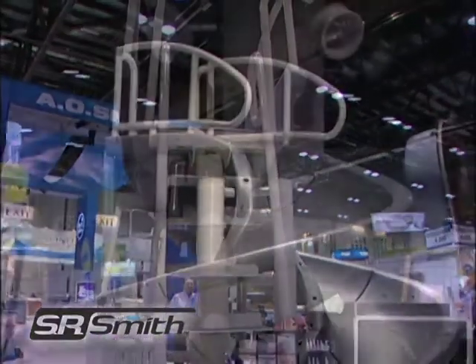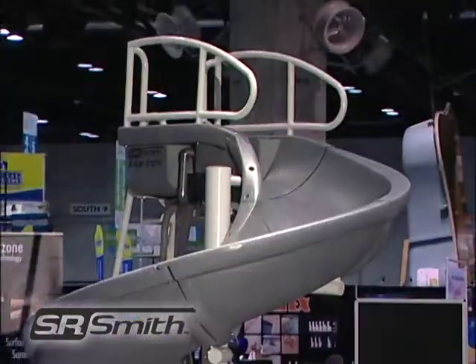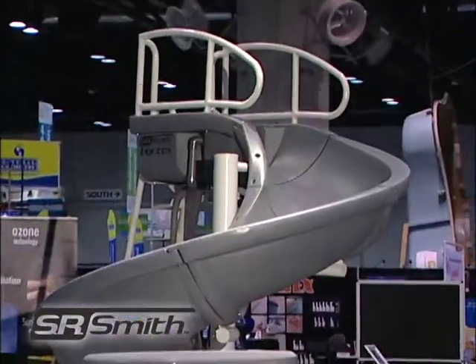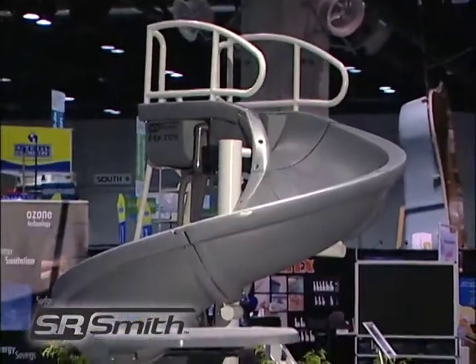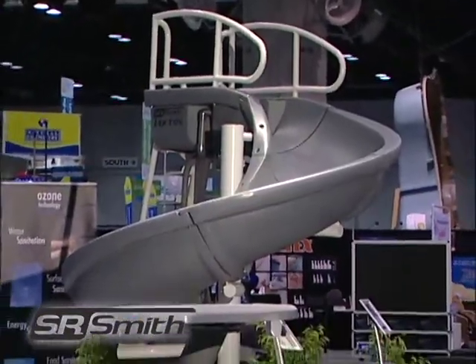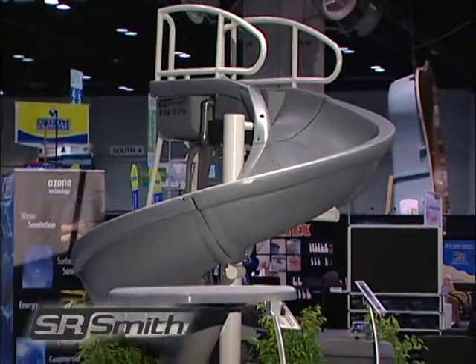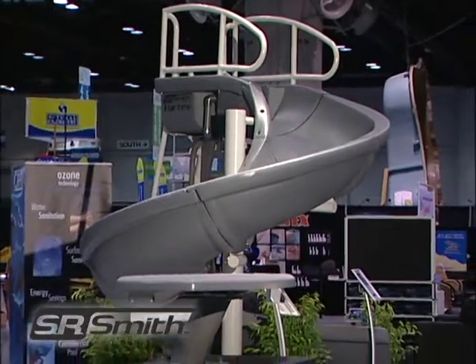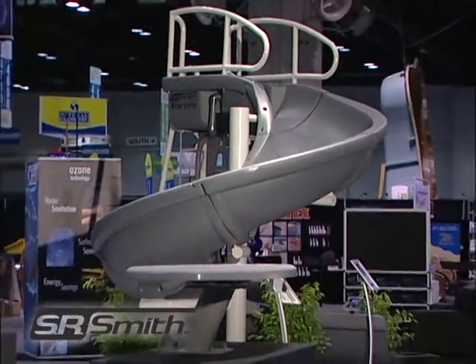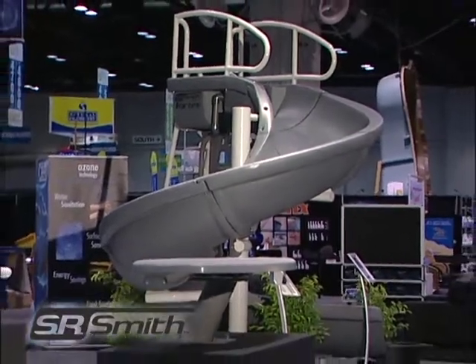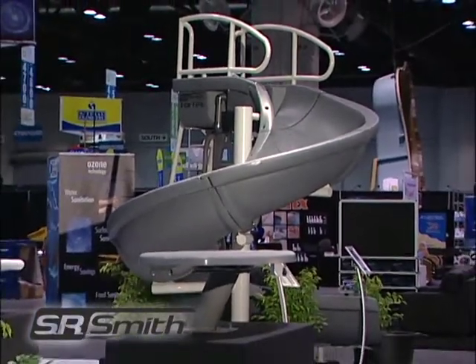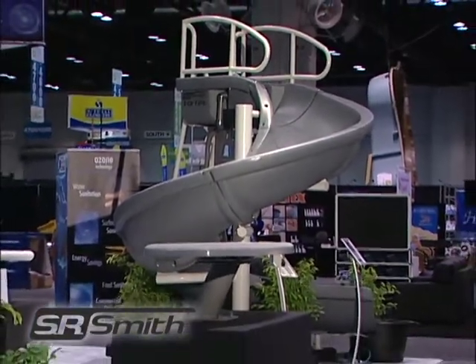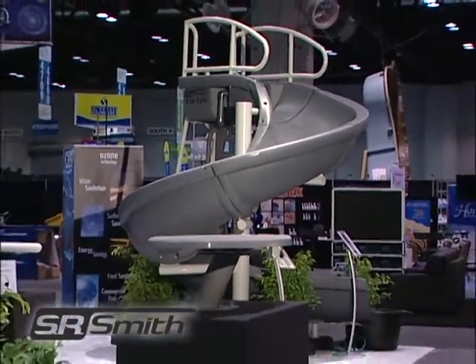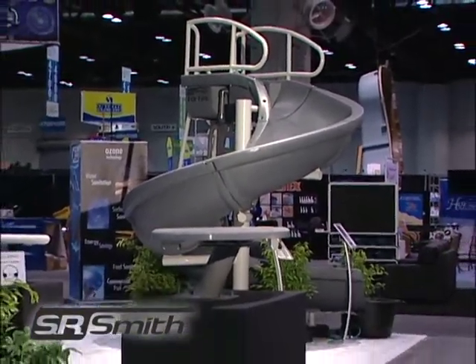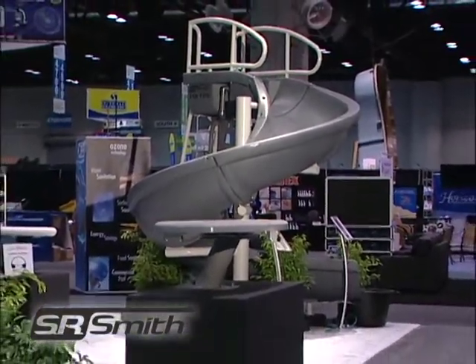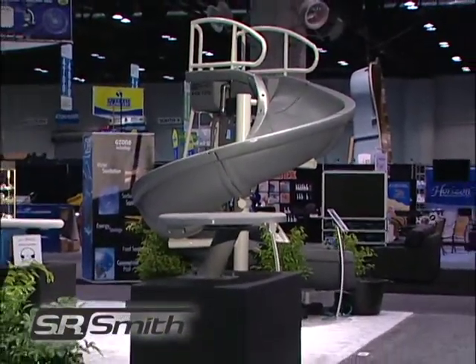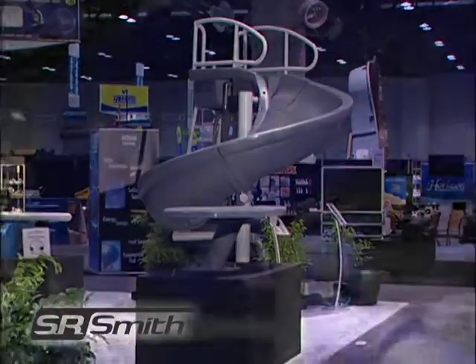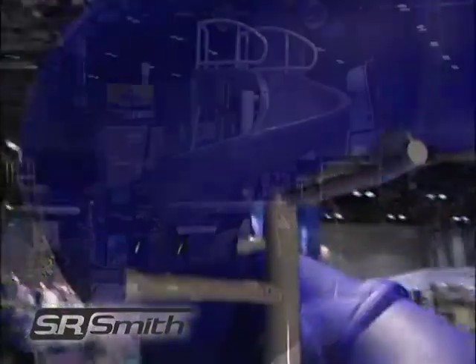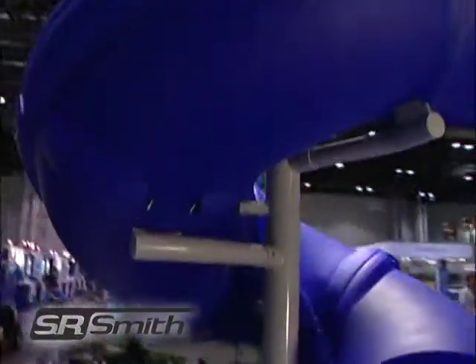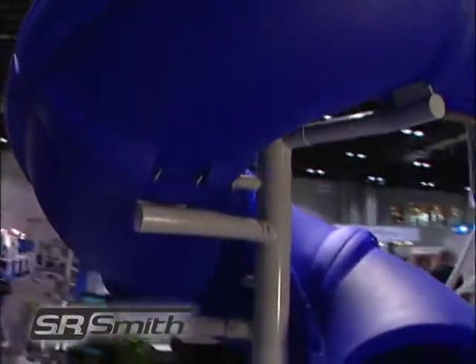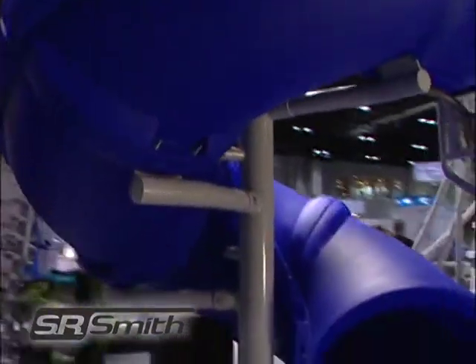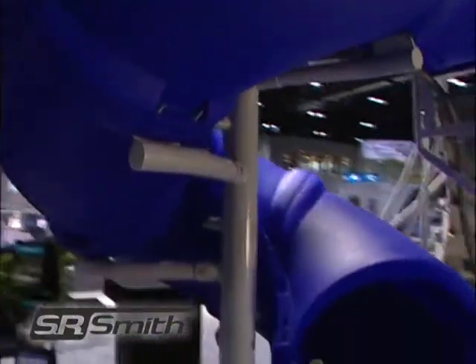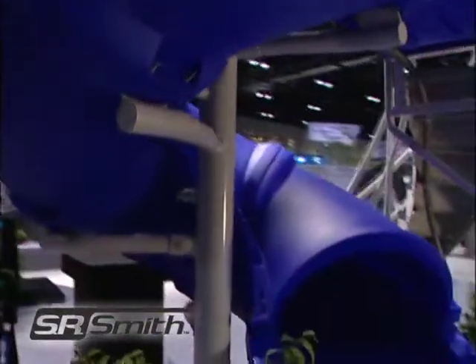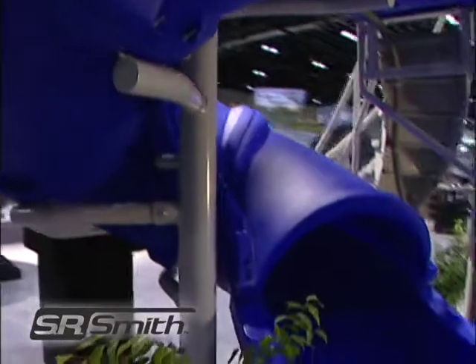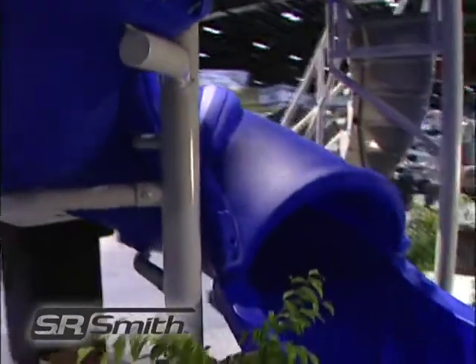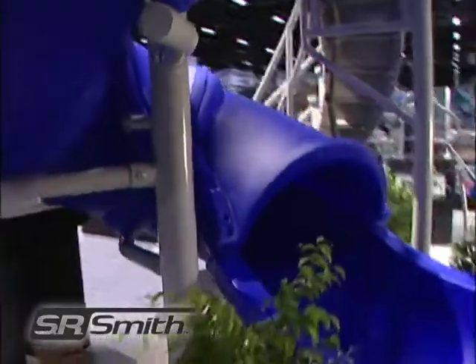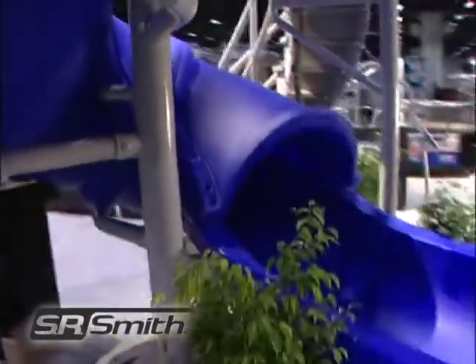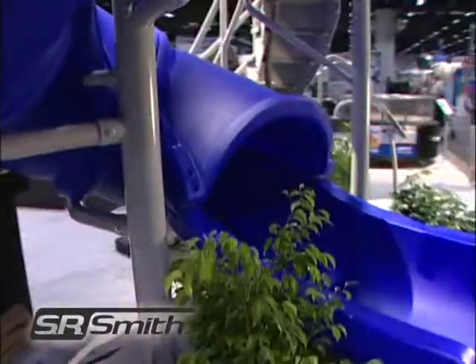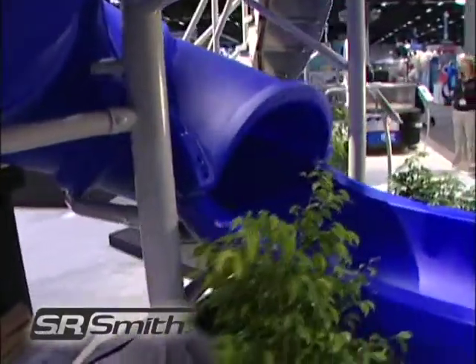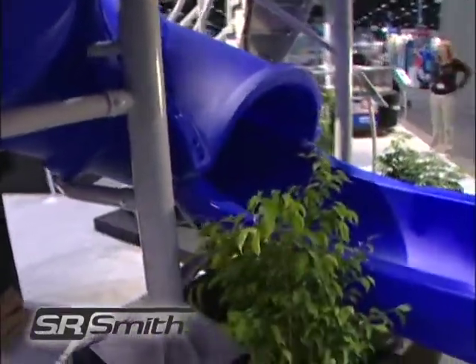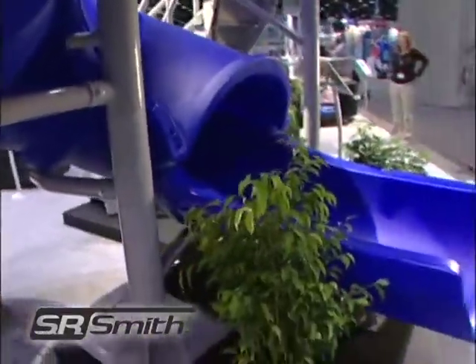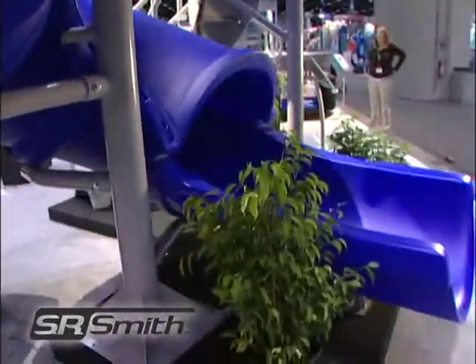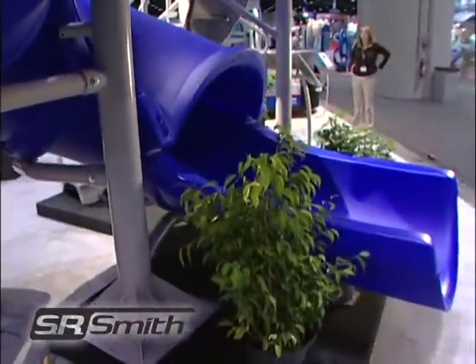Installing the Vortex is easy. The center post and ladder are anchored directly into the deck without any footings, making this slide a great choice for retrofit applications.